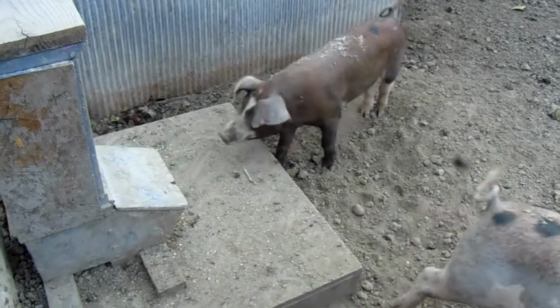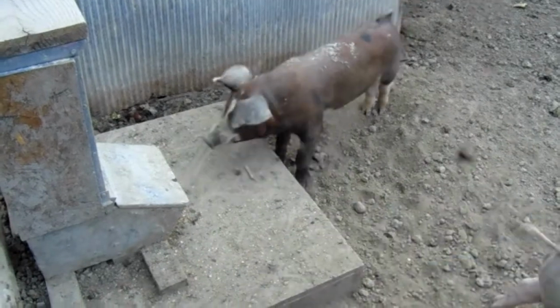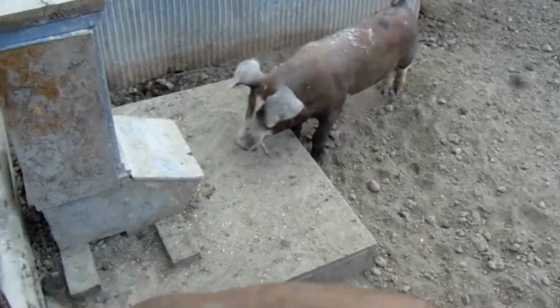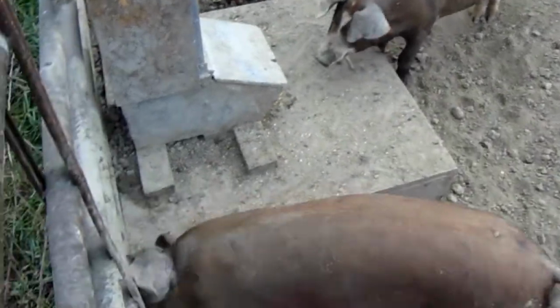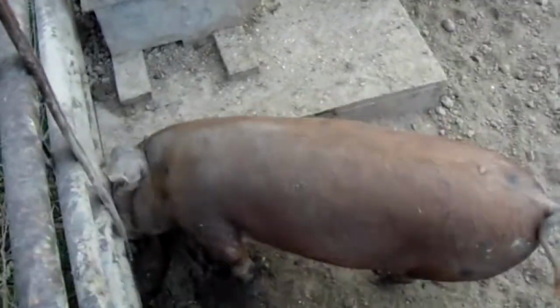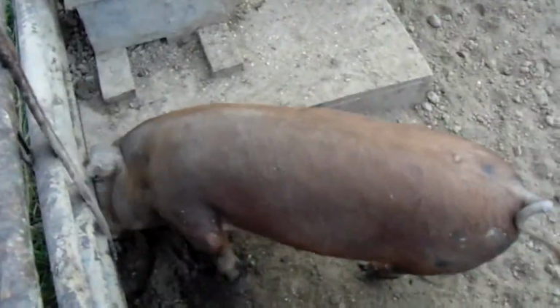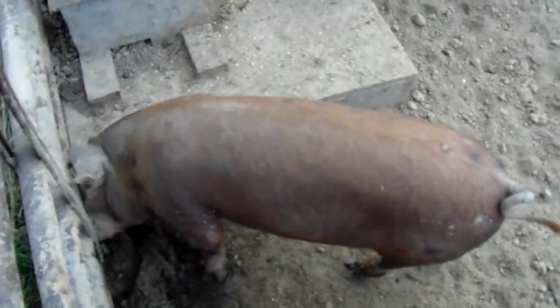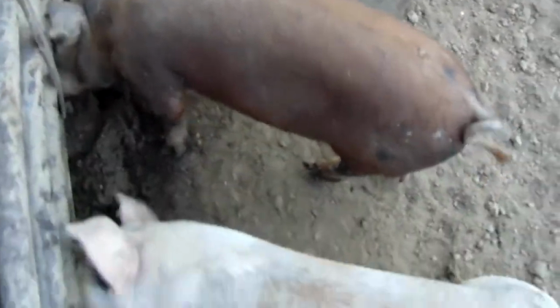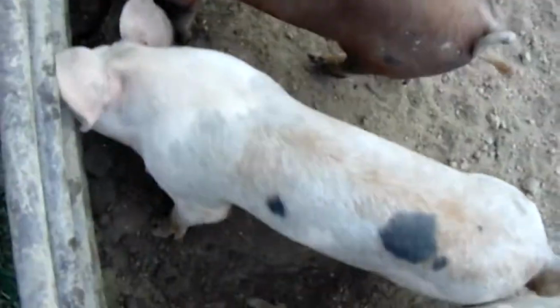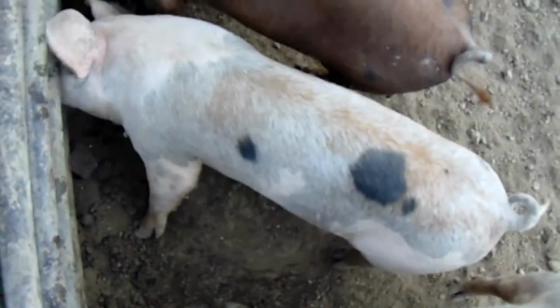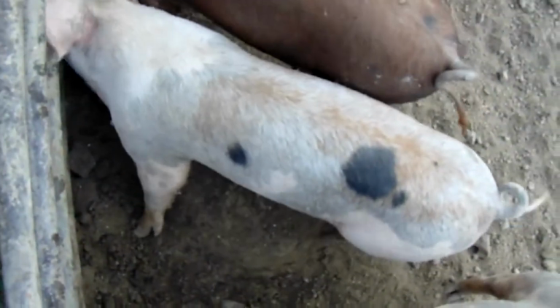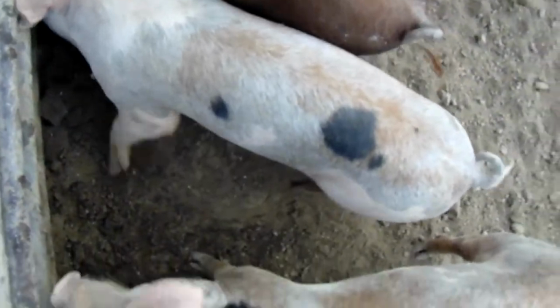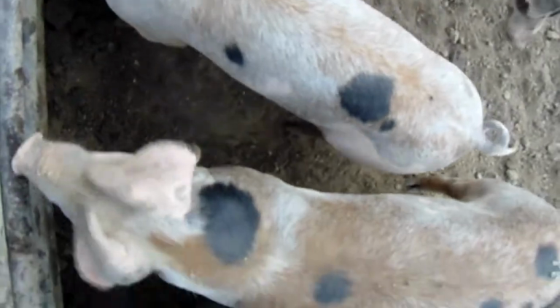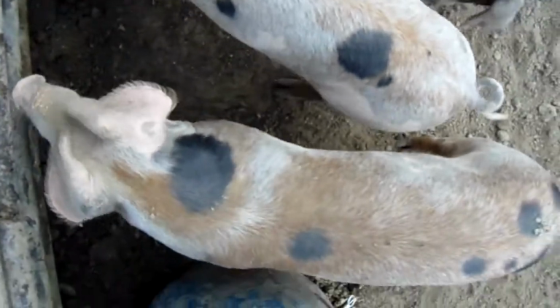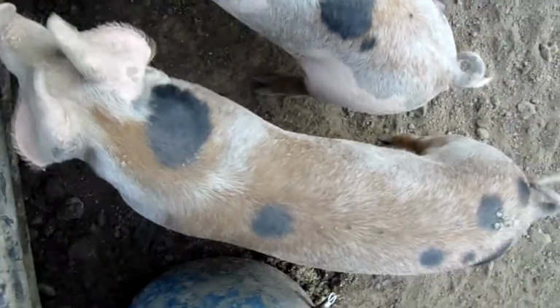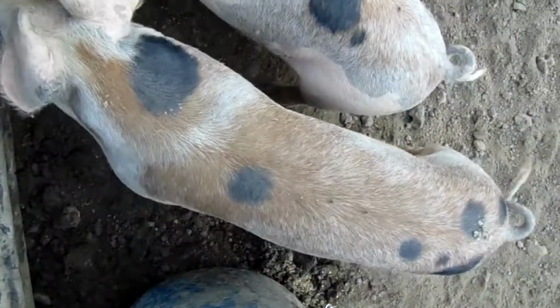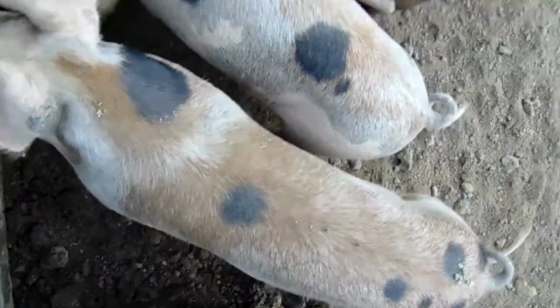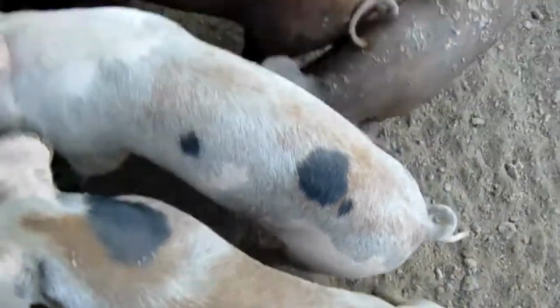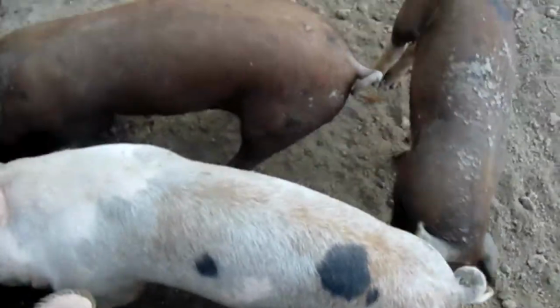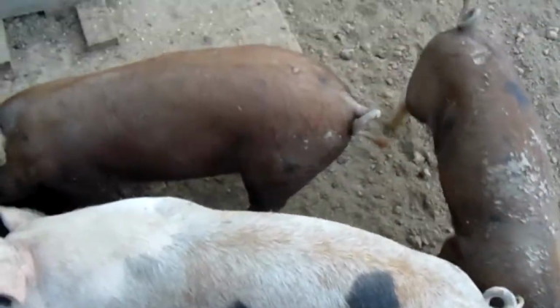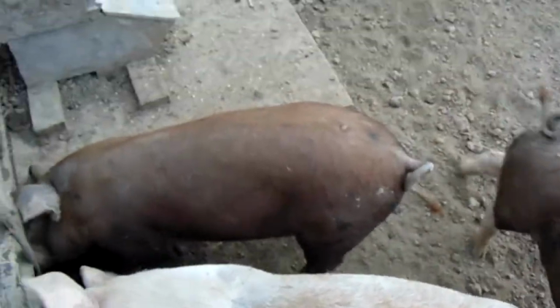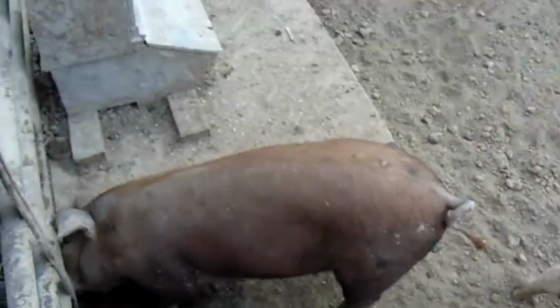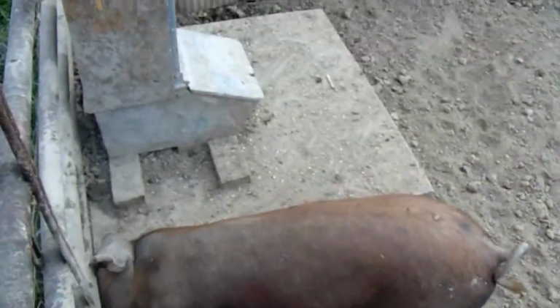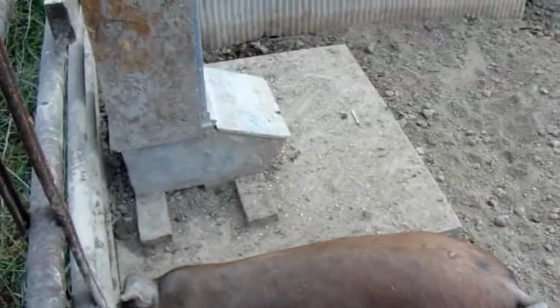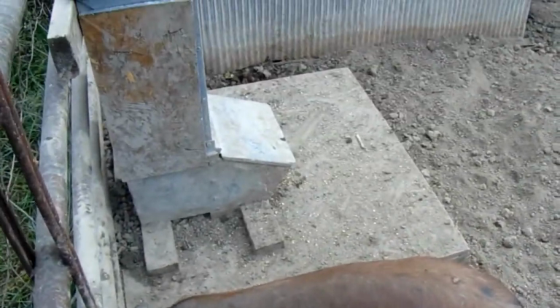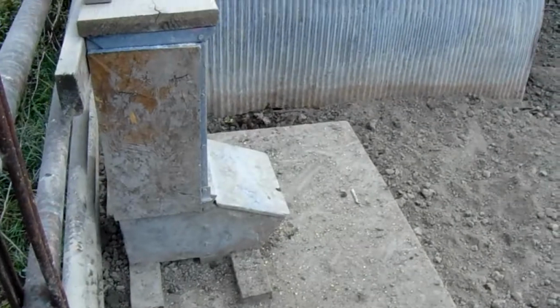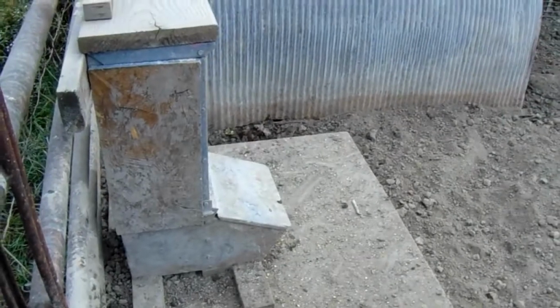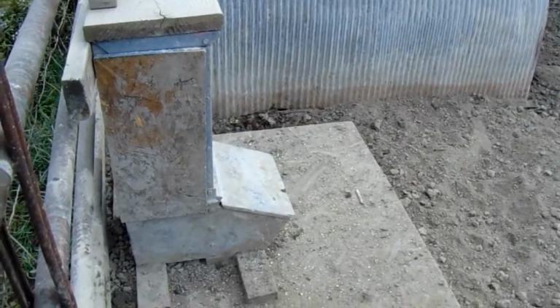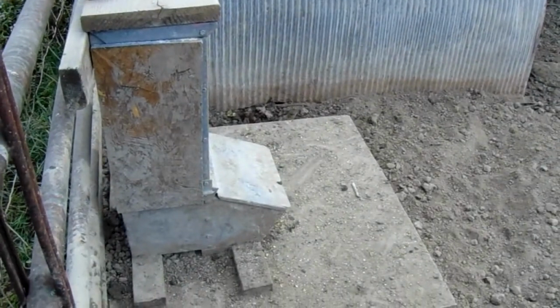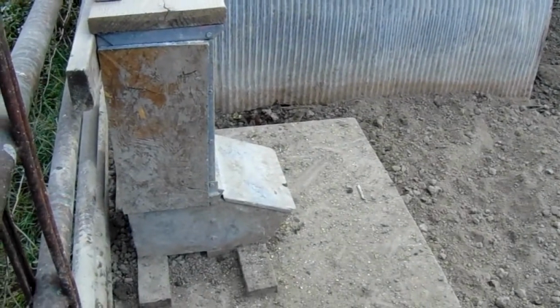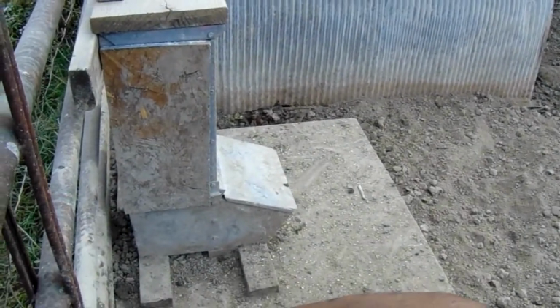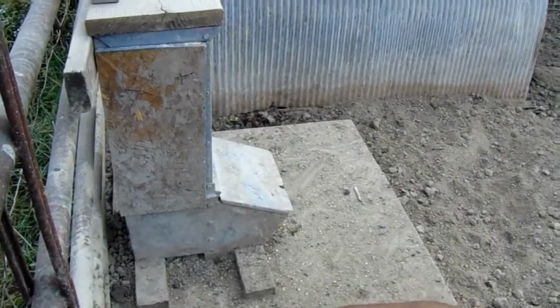There's the other one — they're growing good. Anyway, there's the update on the little pigs. You guys have a good day, take care, bye!